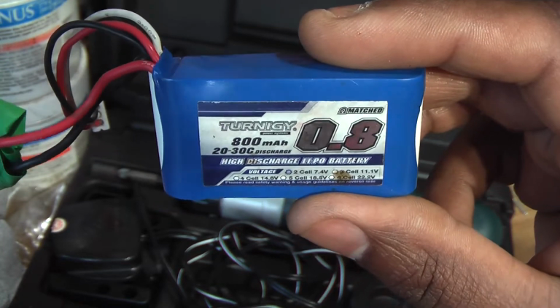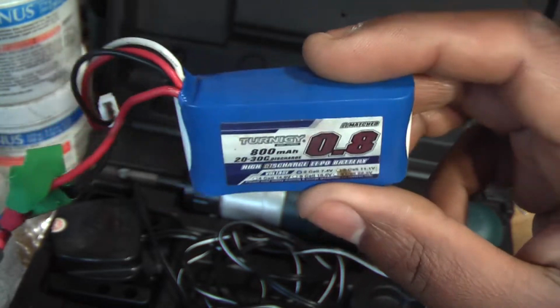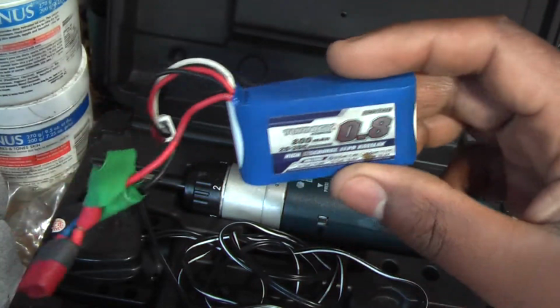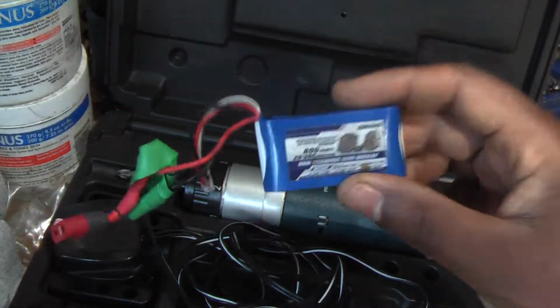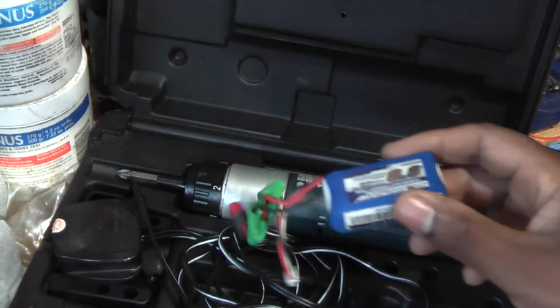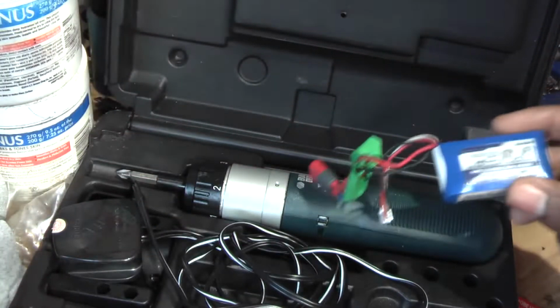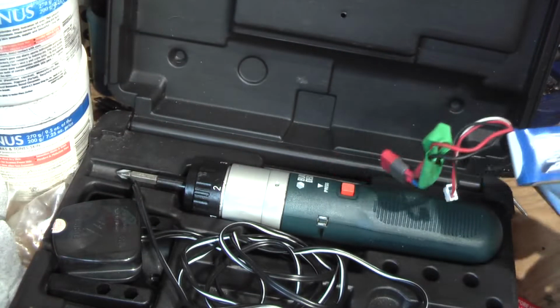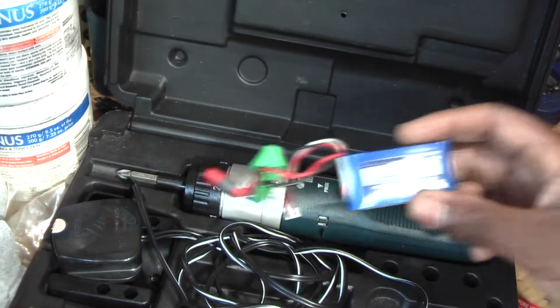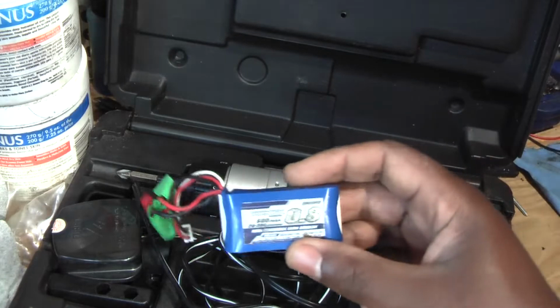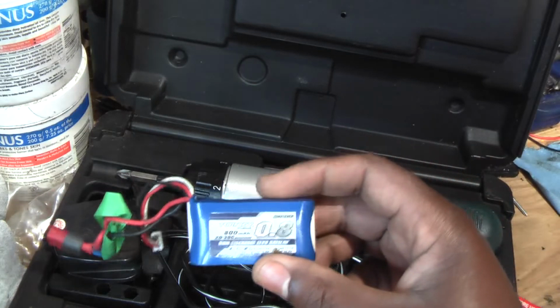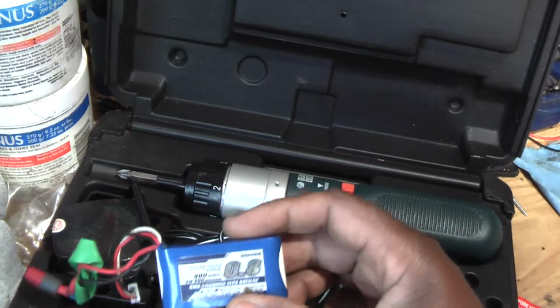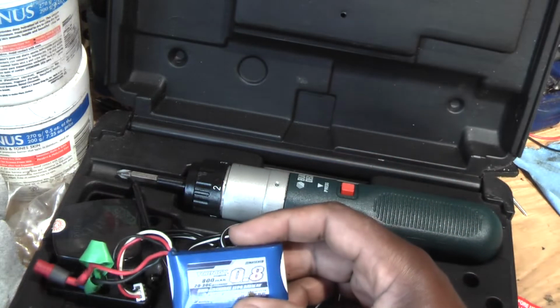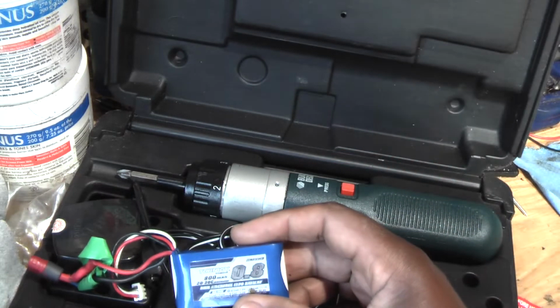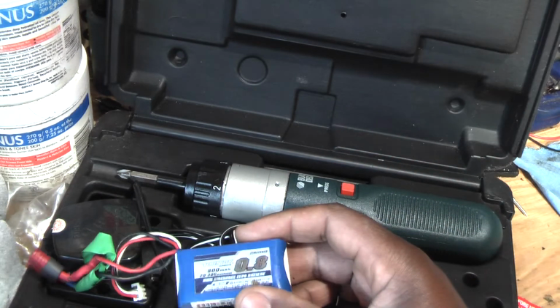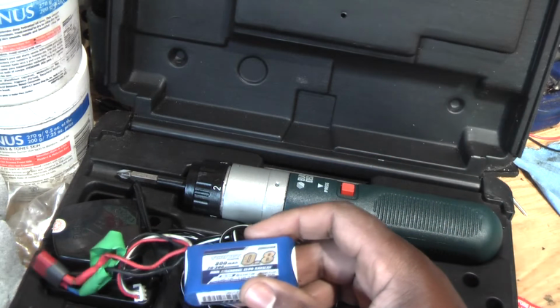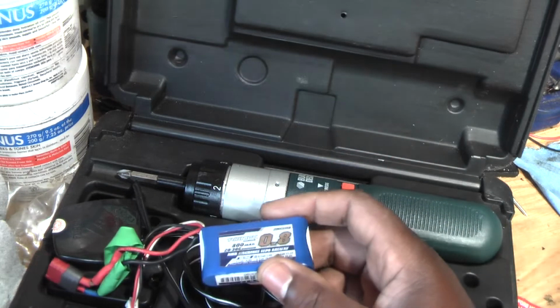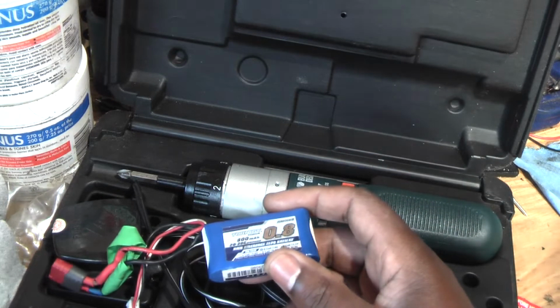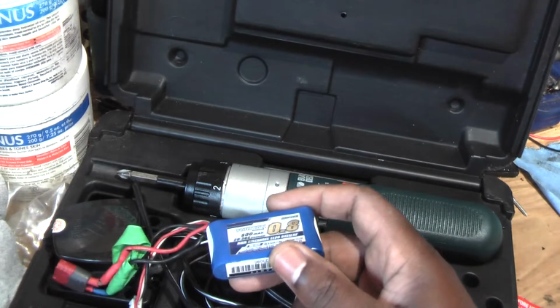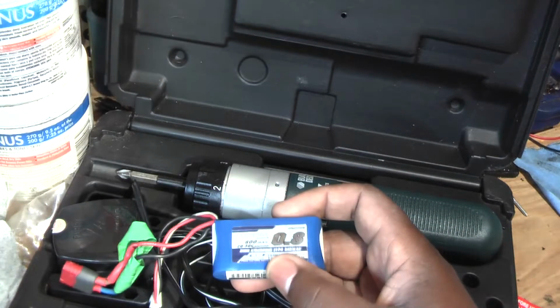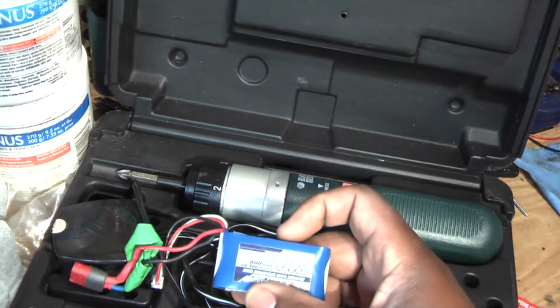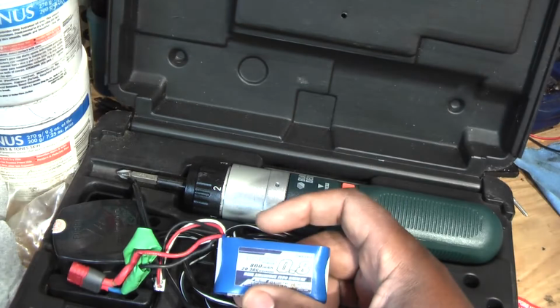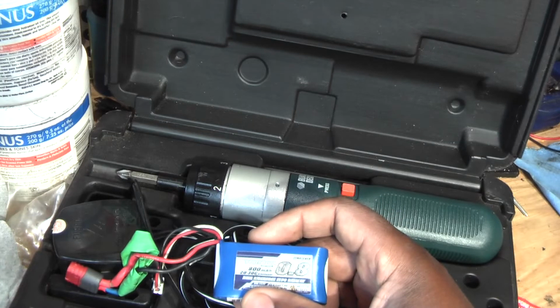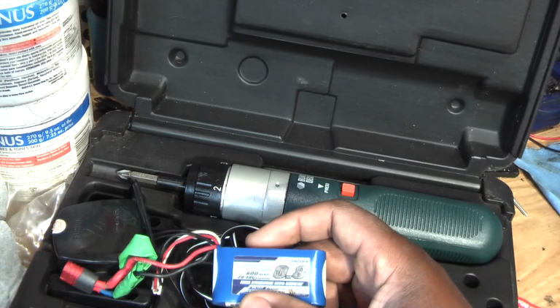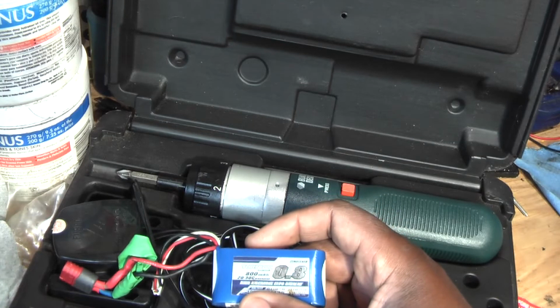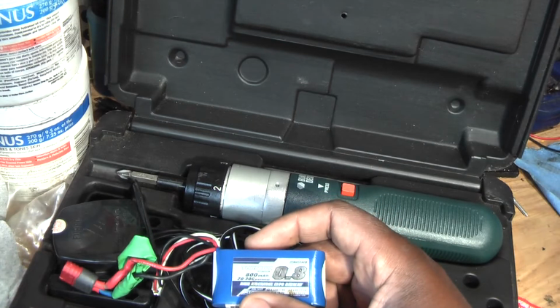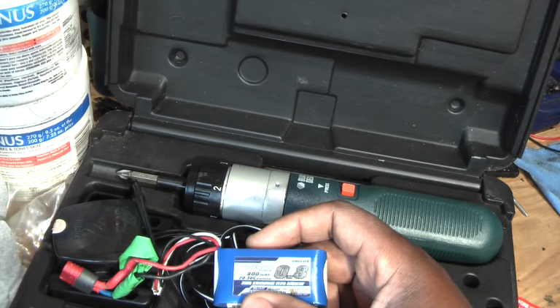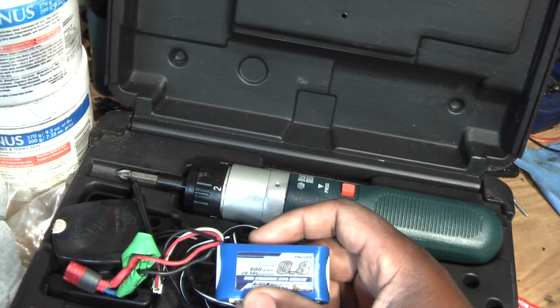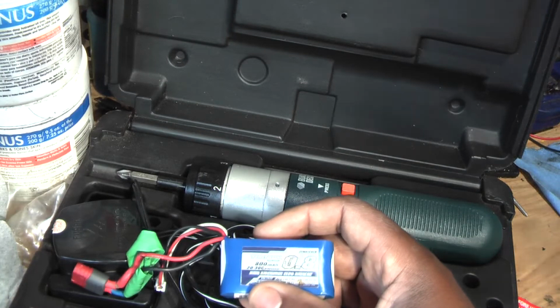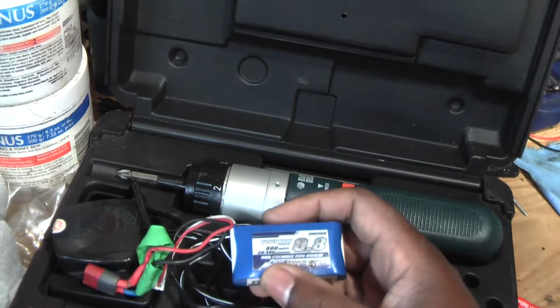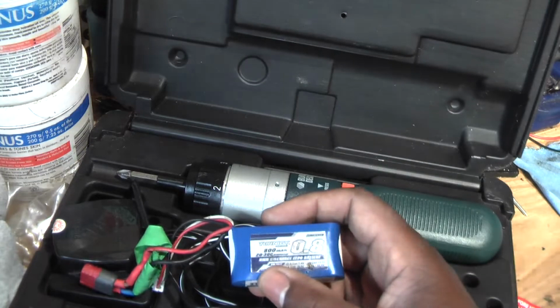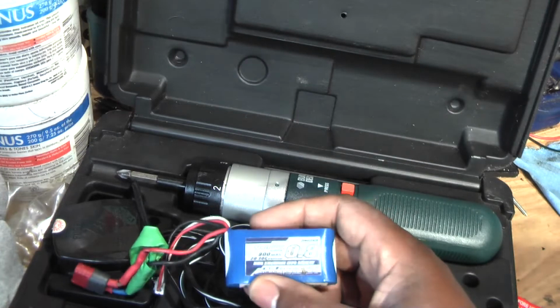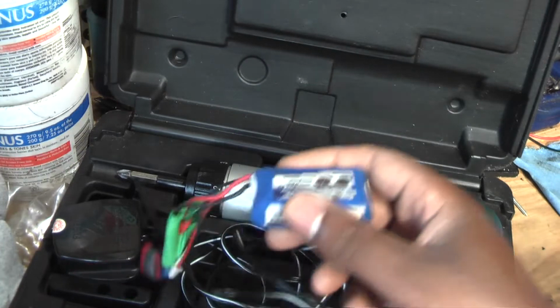I've done it before on another one, but I didn't record it, and it held up quite alright. The only thing is the gears — if you put too much pressure on them, the gears will wear out because it's only plastic.